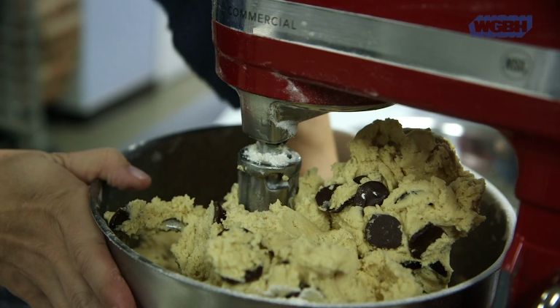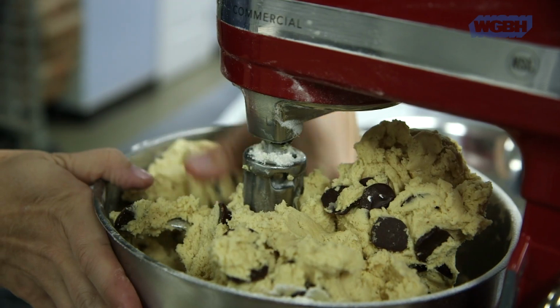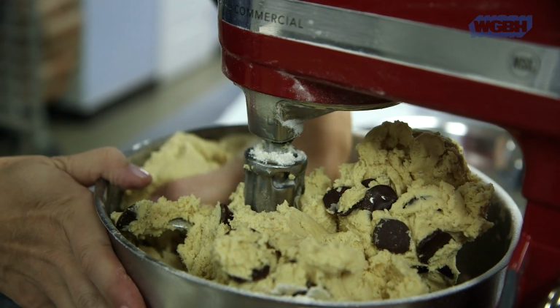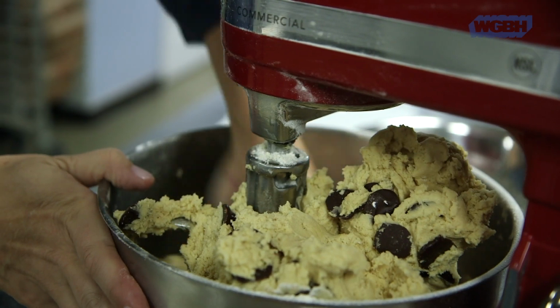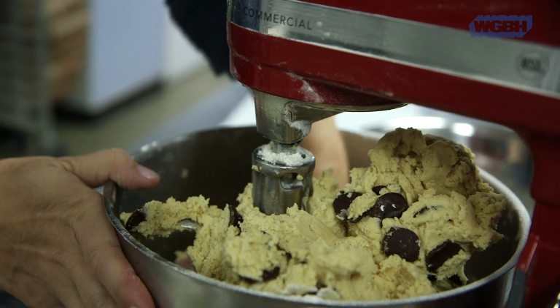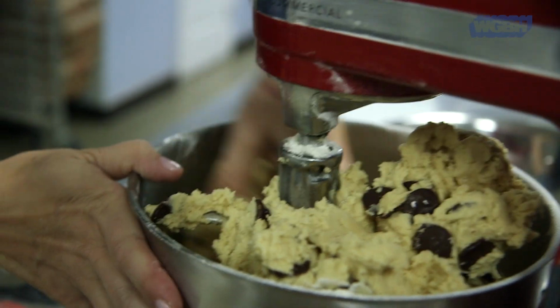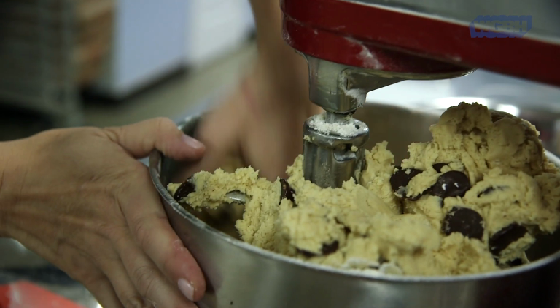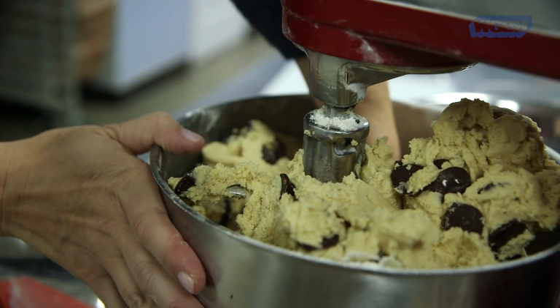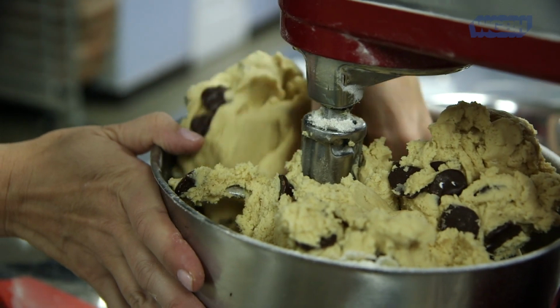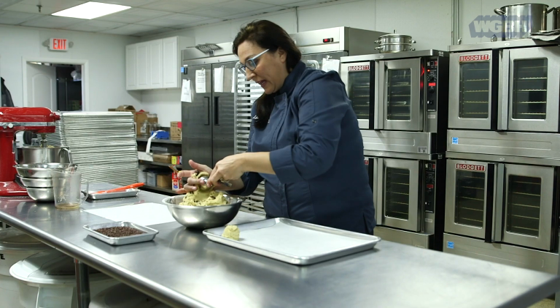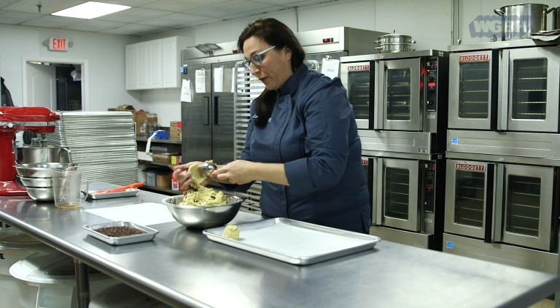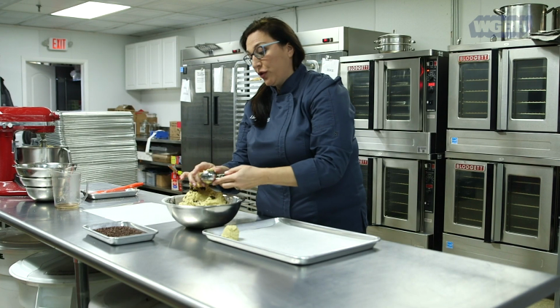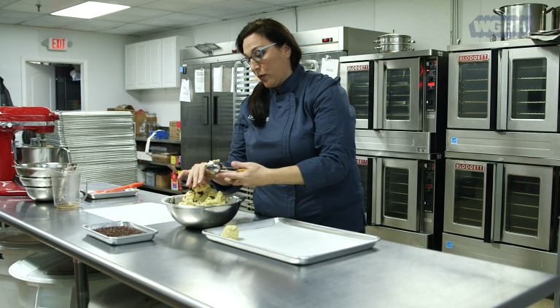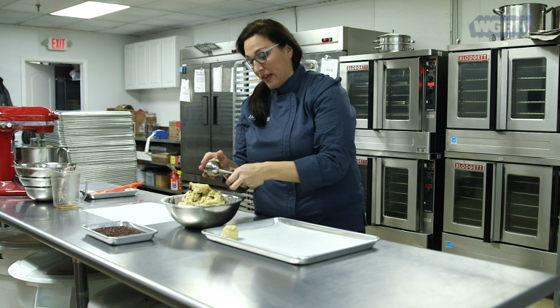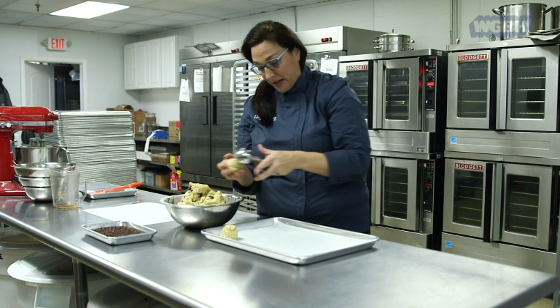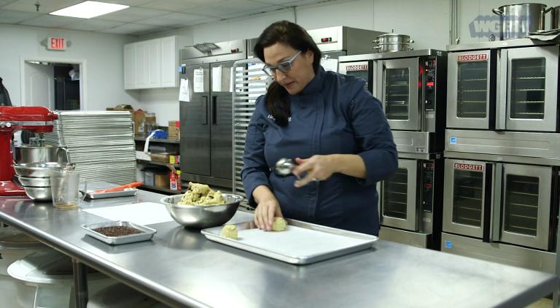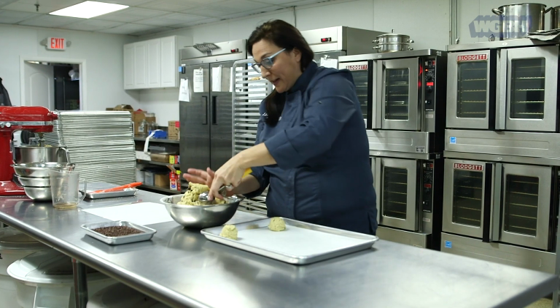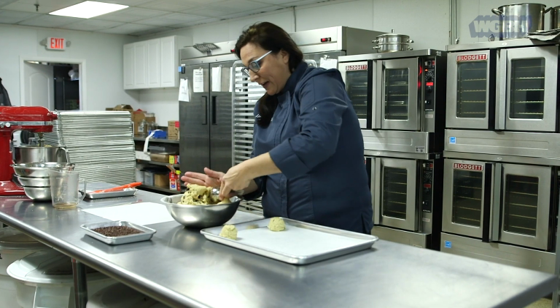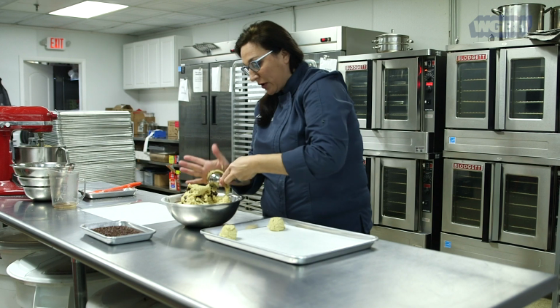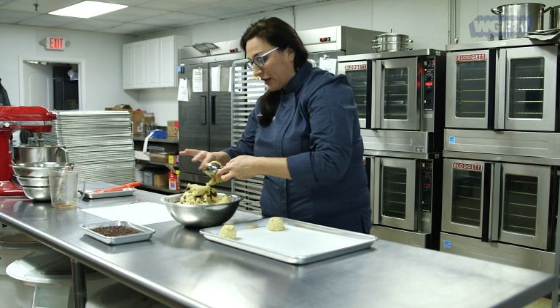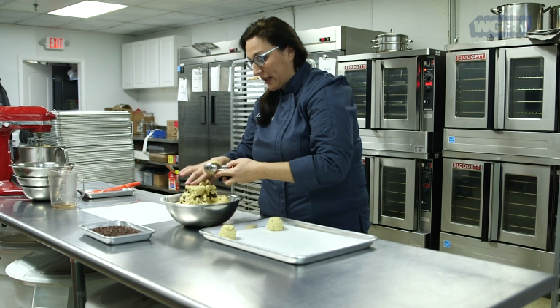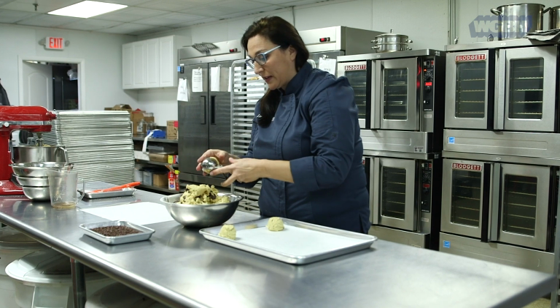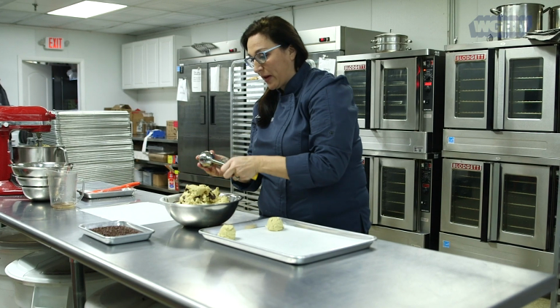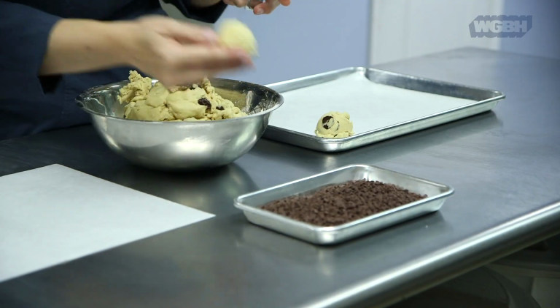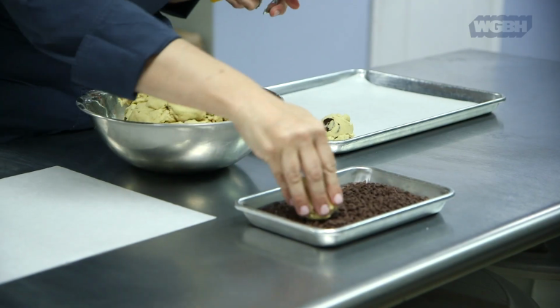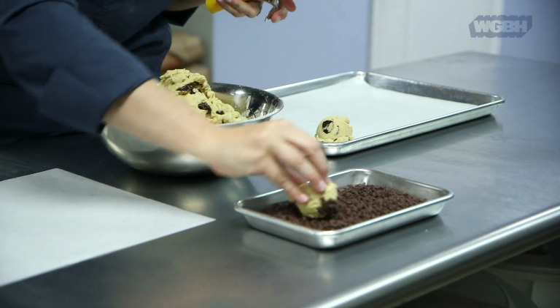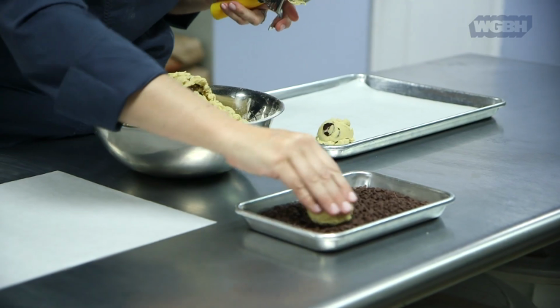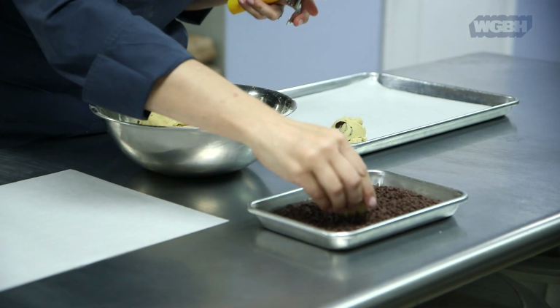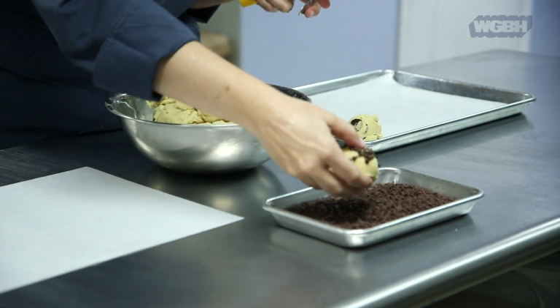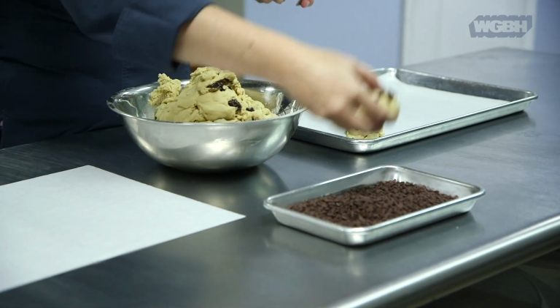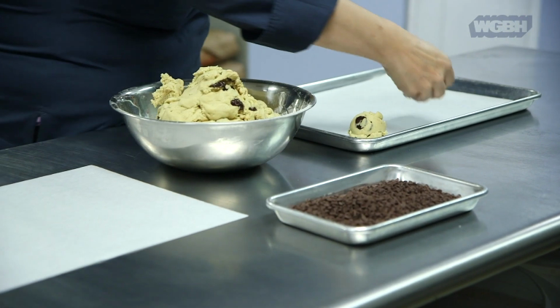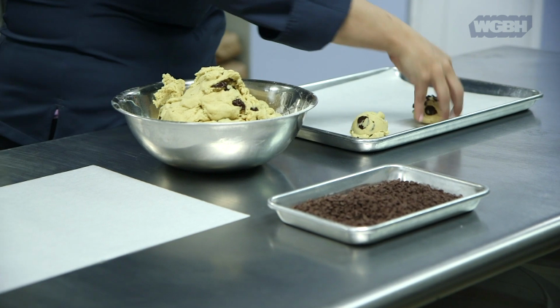Get your hands in there a little bit. If you think that it's not enough chocolate and you want to add a little bit more, you take it, you can roll it, and add even more chocolate.